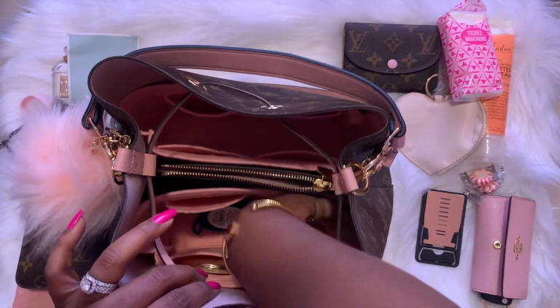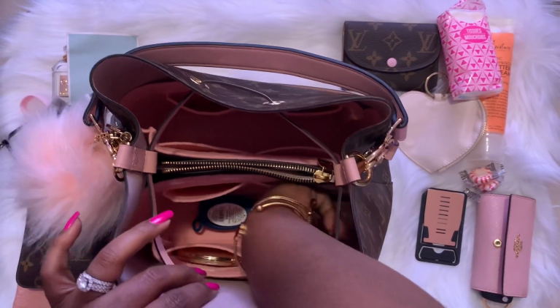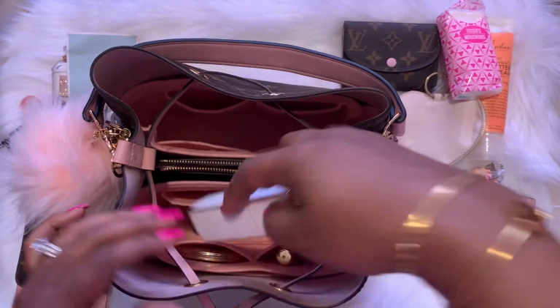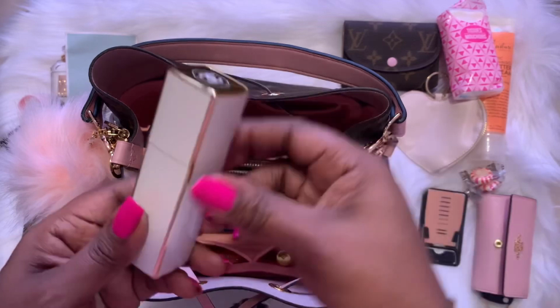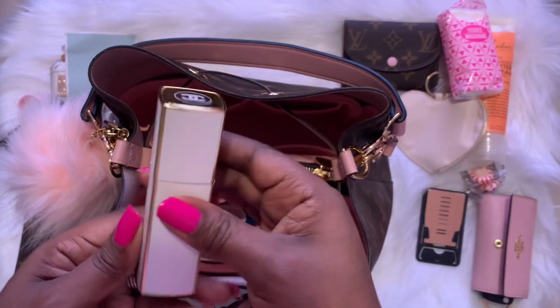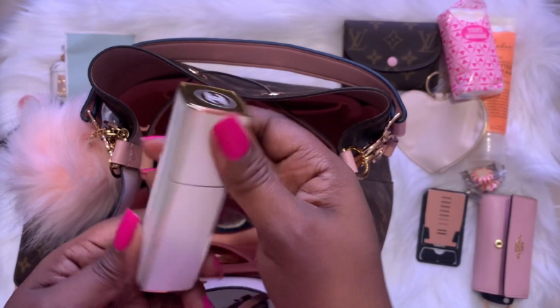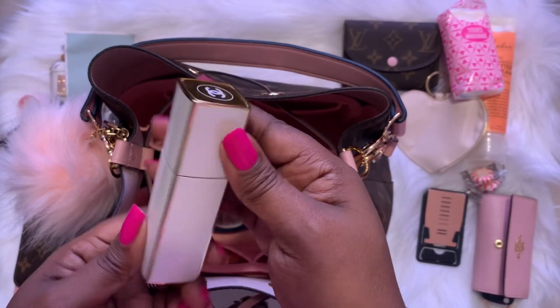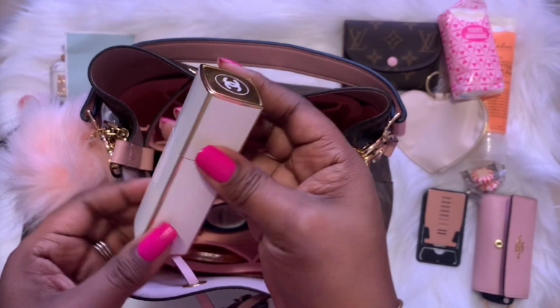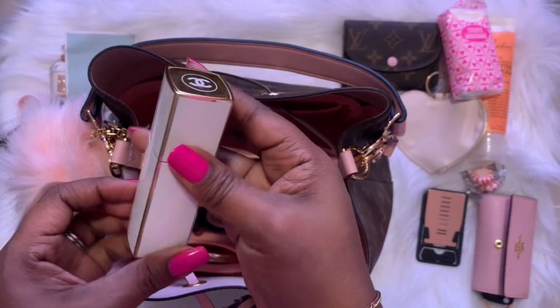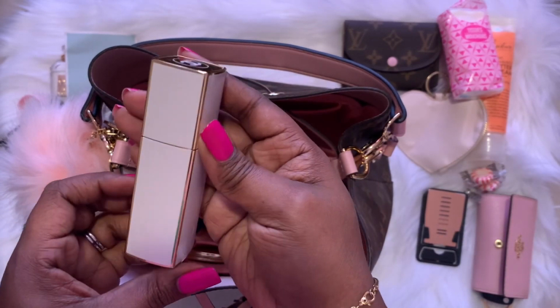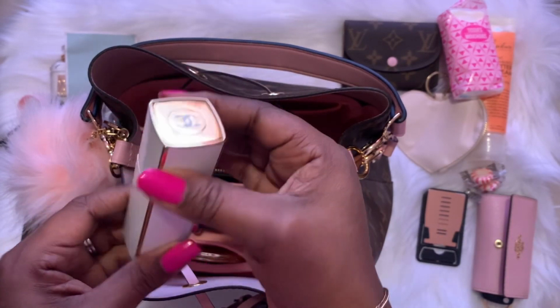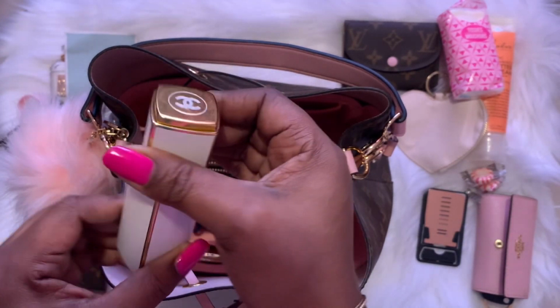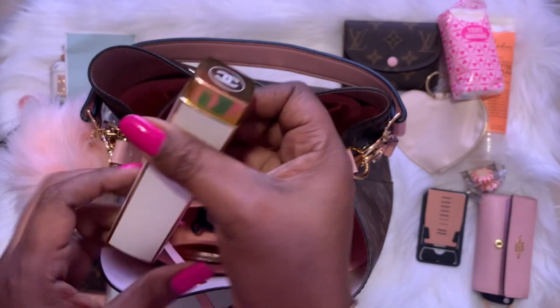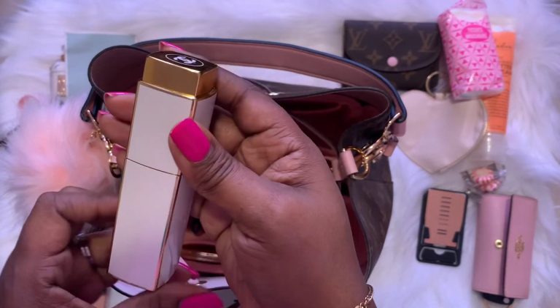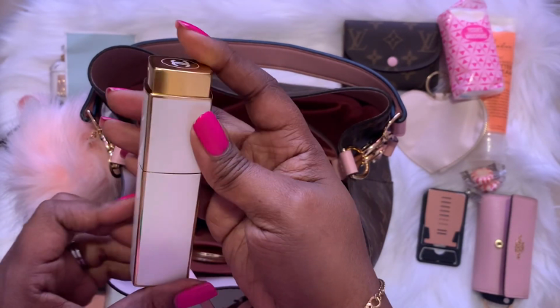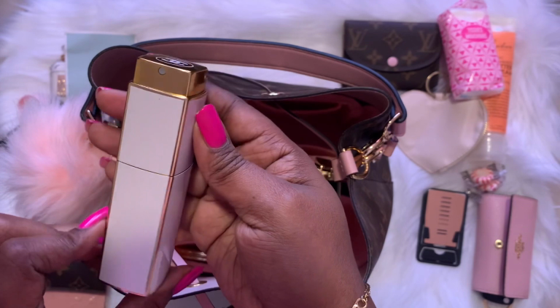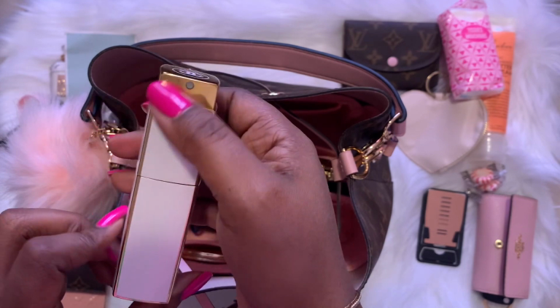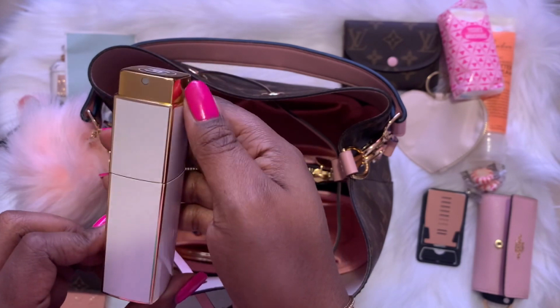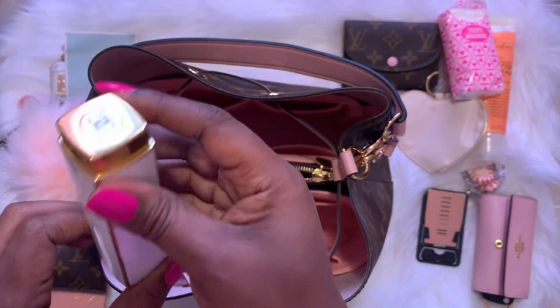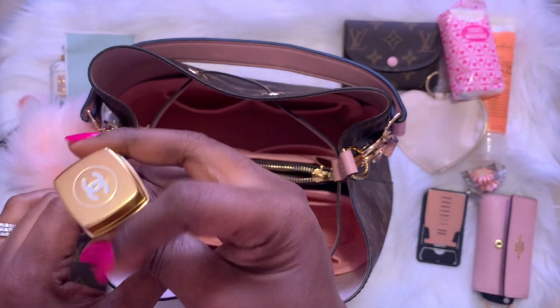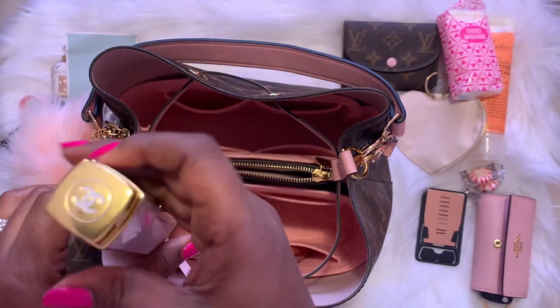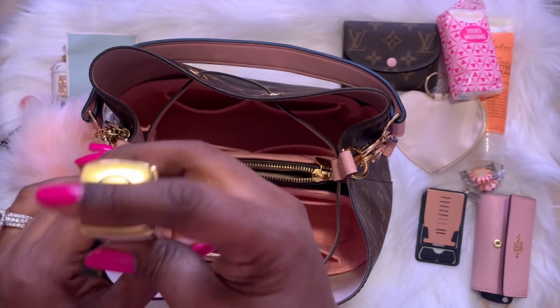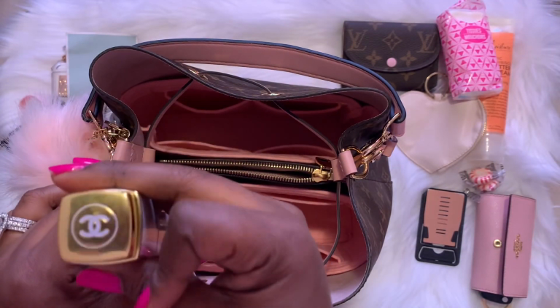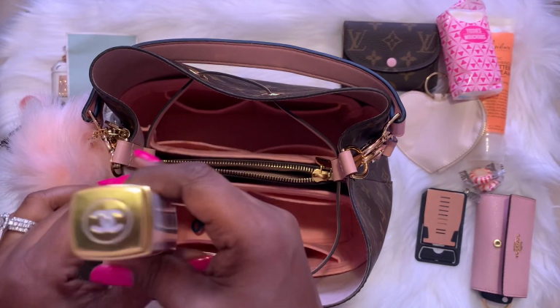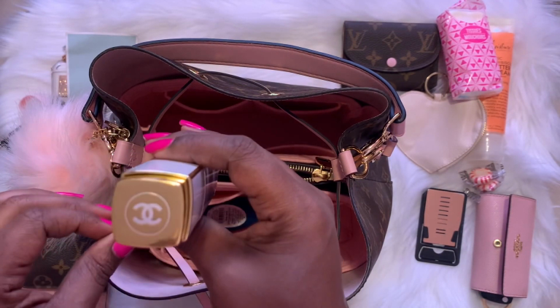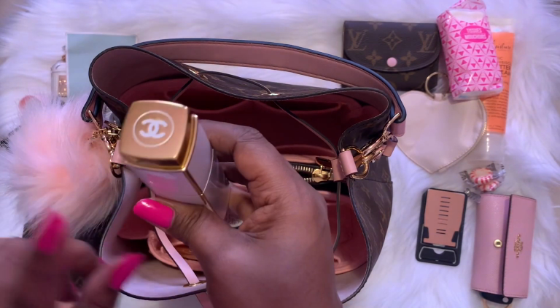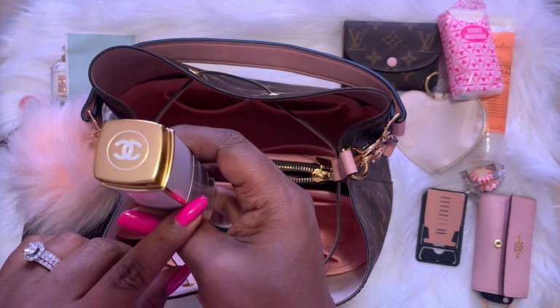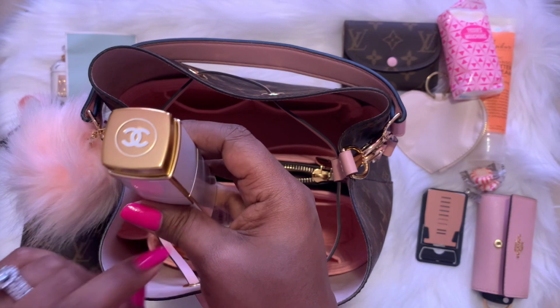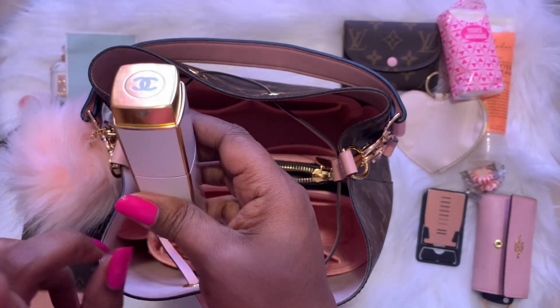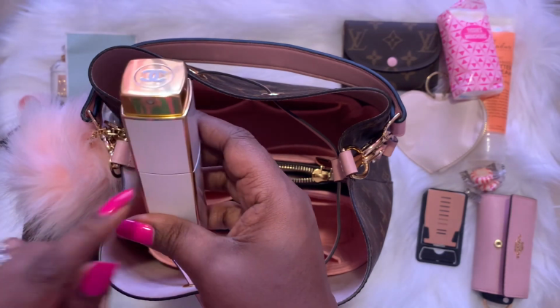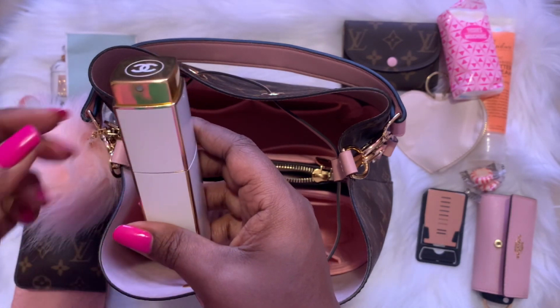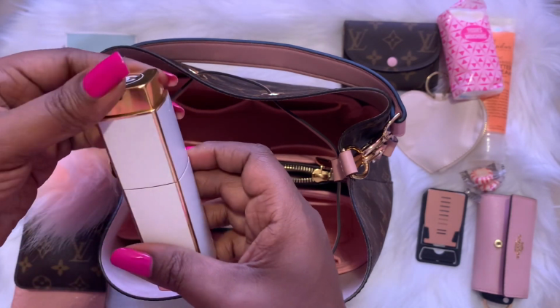Next I have my Chanel perfume — I was actually wearing this yesterday. You turn it like this and it sprays out here. This really does smell so good. I paid $110 for this at Macy's in New York.